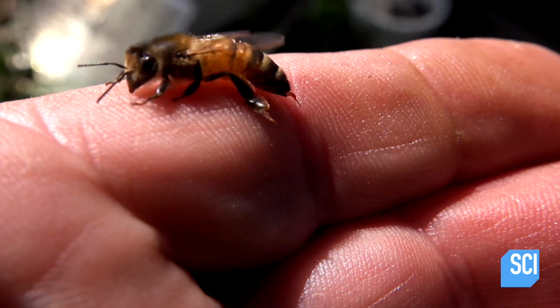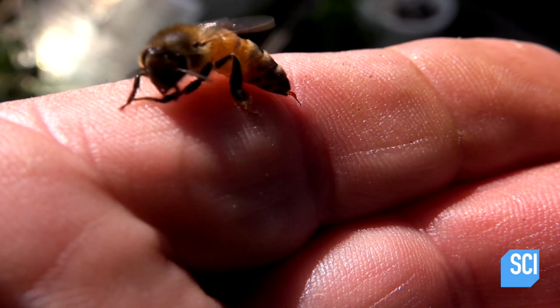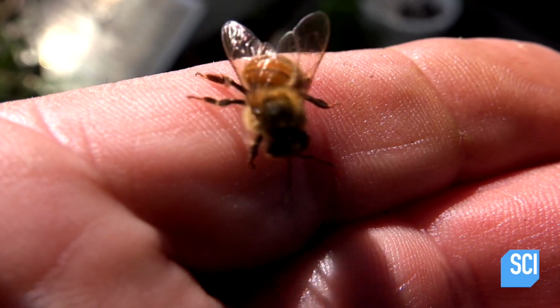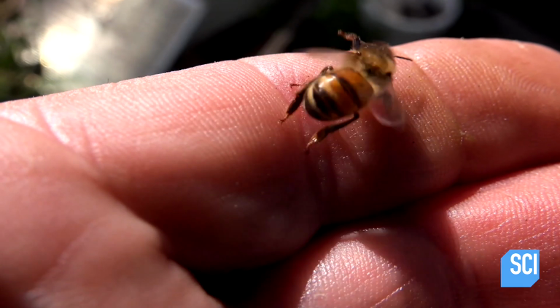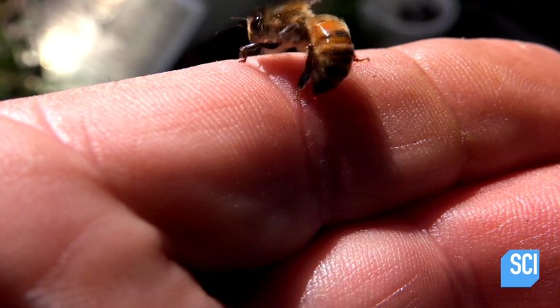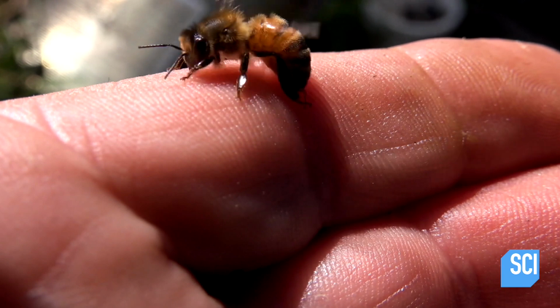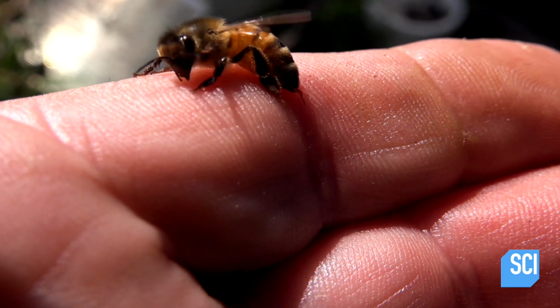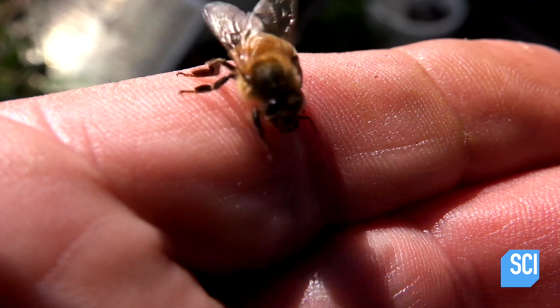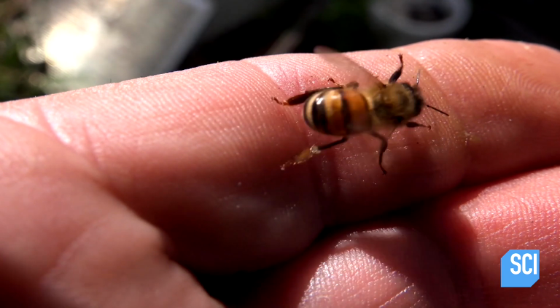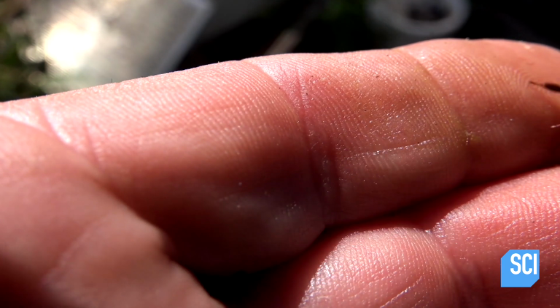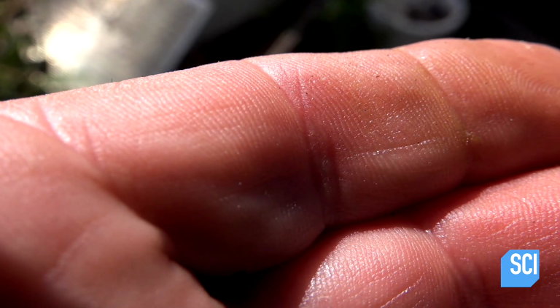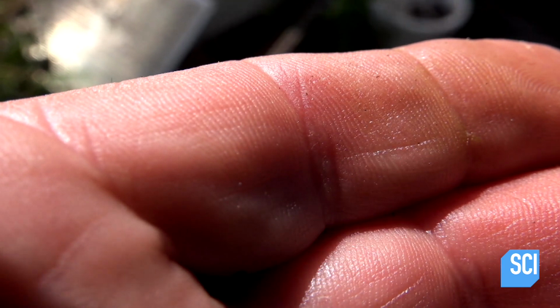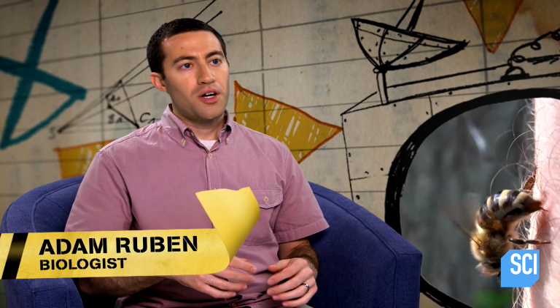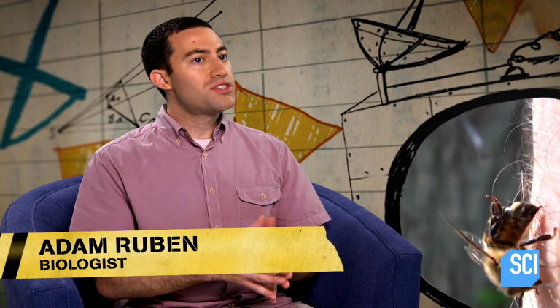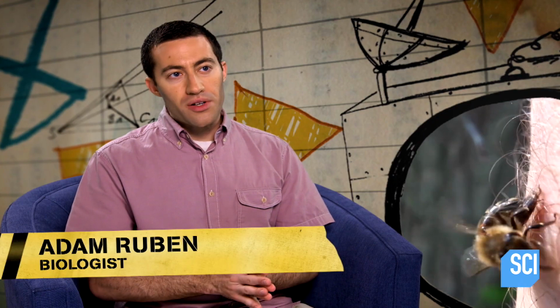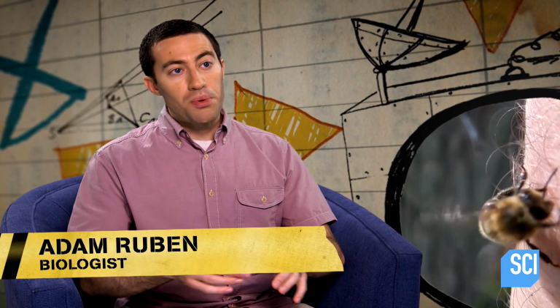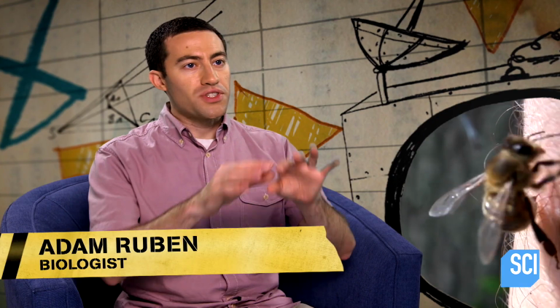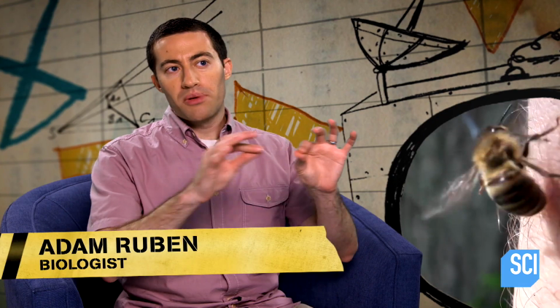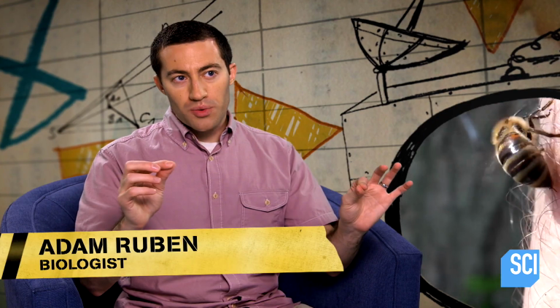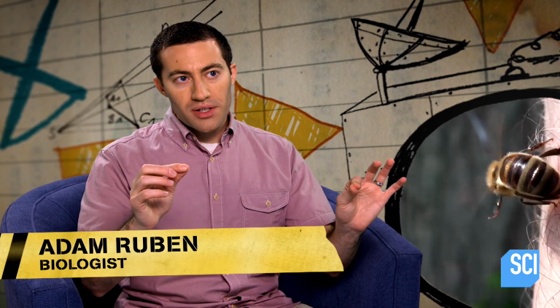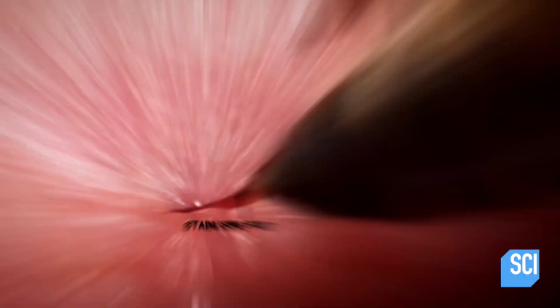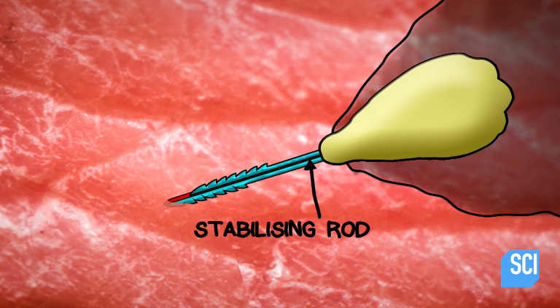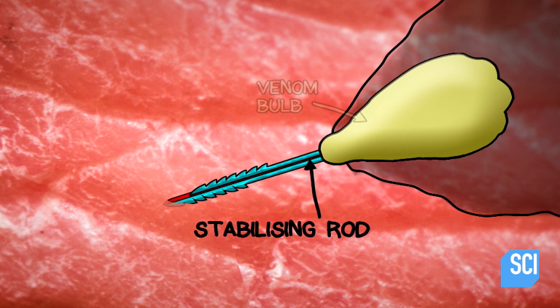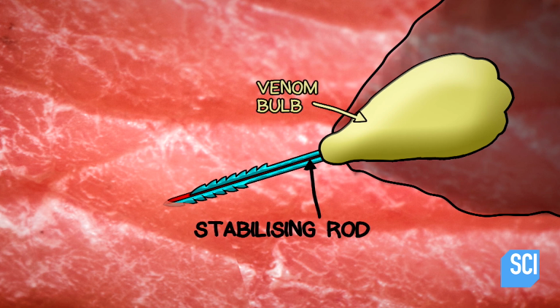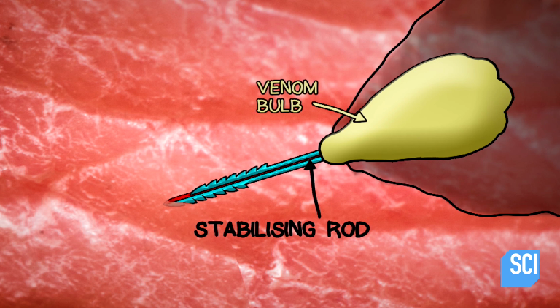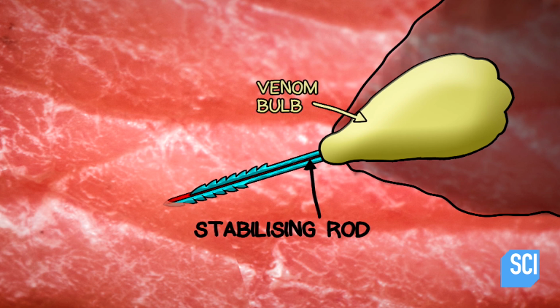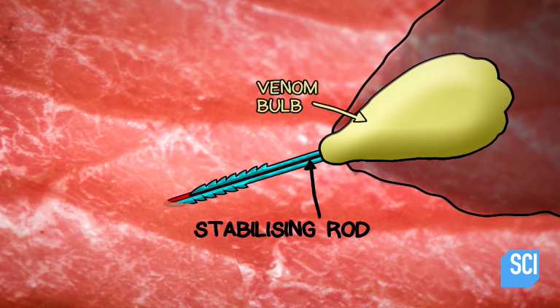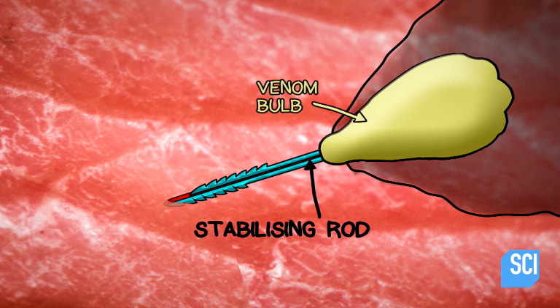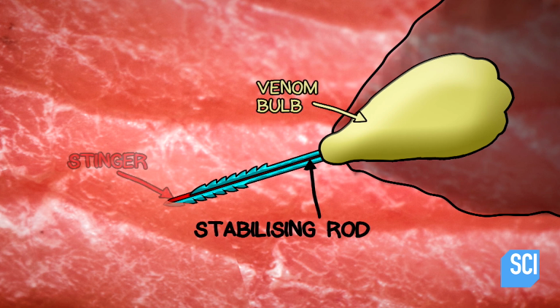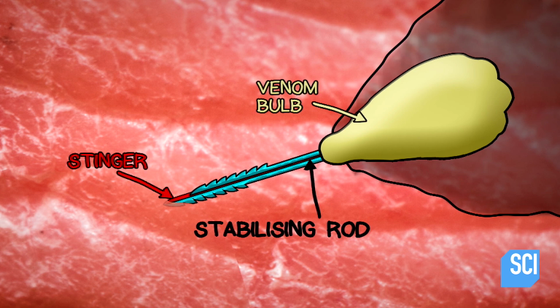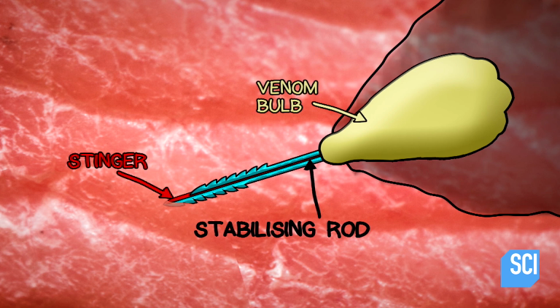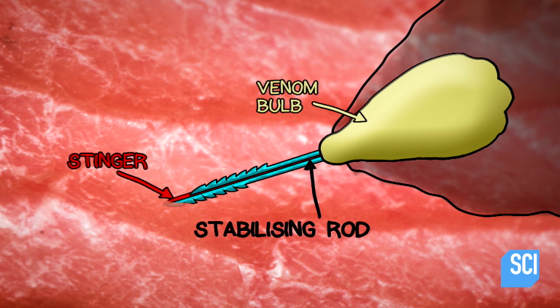How did this bee pull off this amazing escape act? A bee's stinger is composed of a stabilizing rod, which is connected to a venom bulb at one end and tapers into a stinger at the other end.